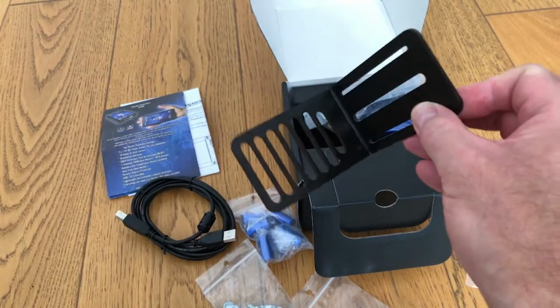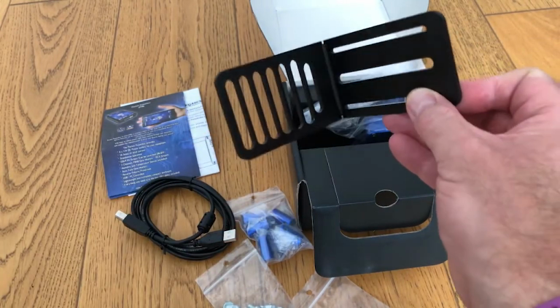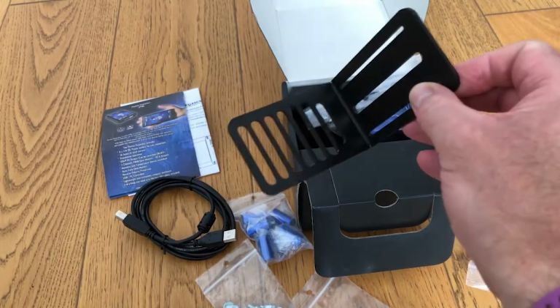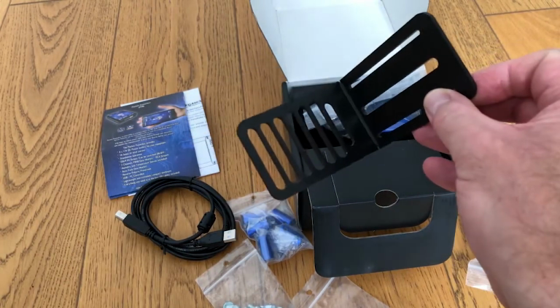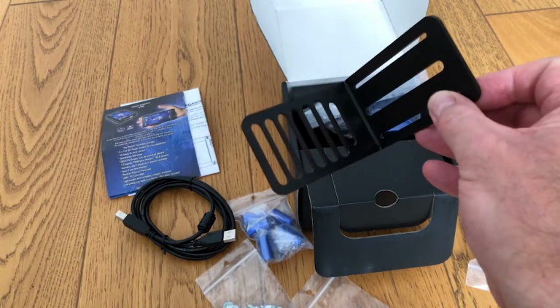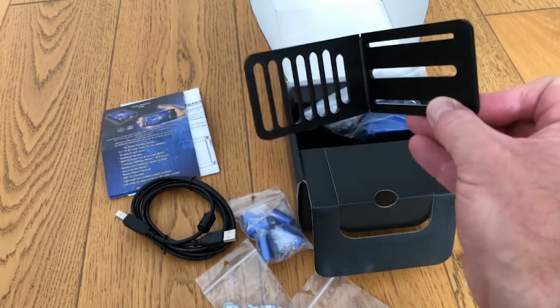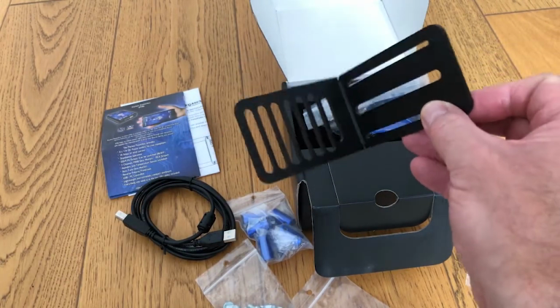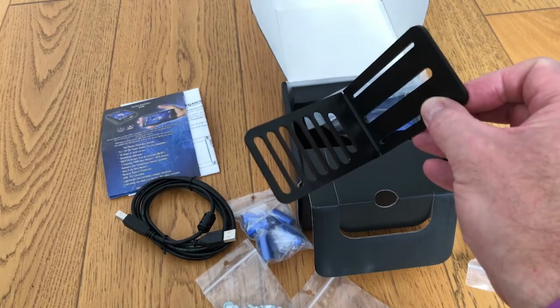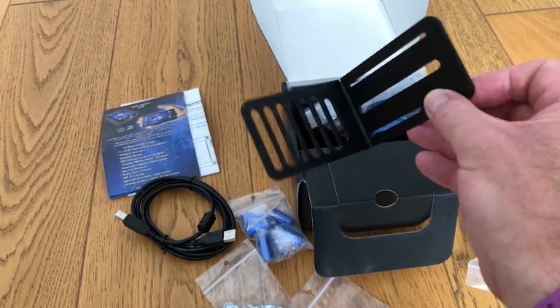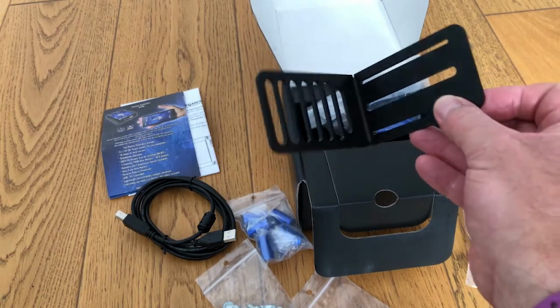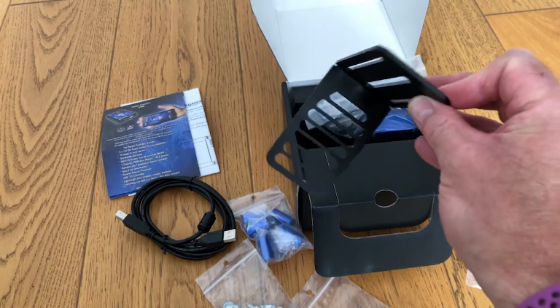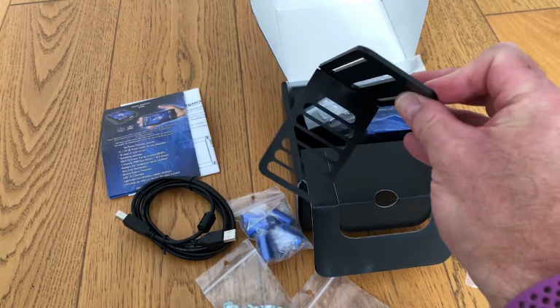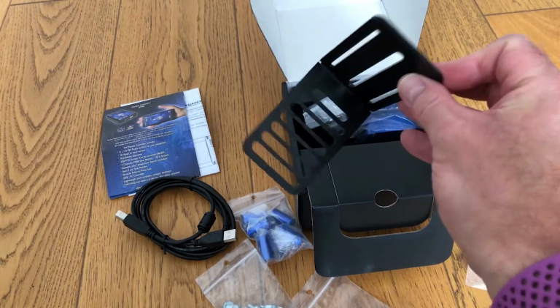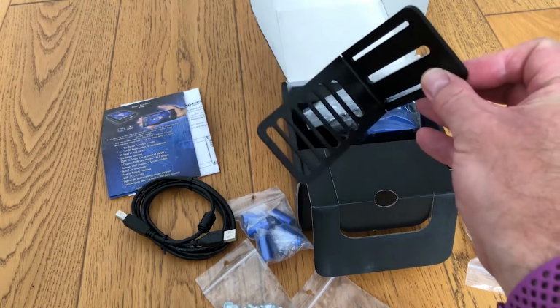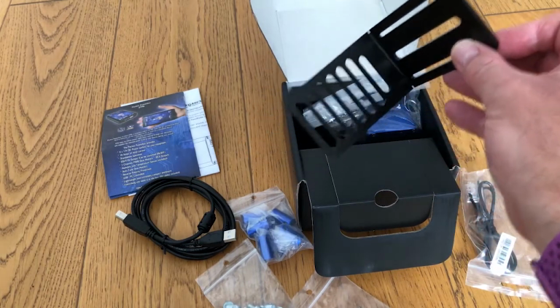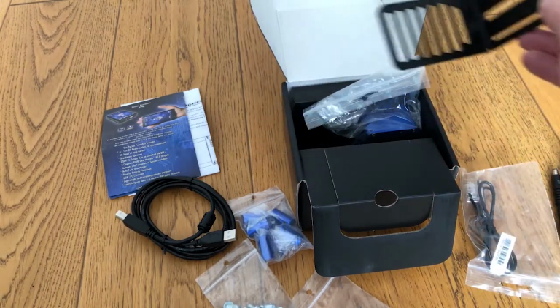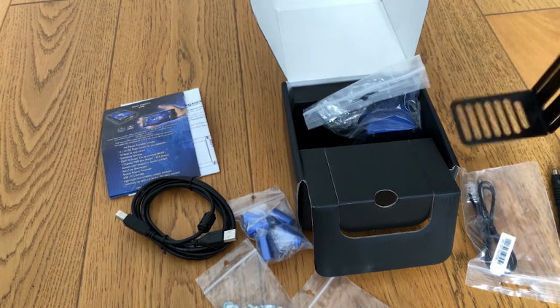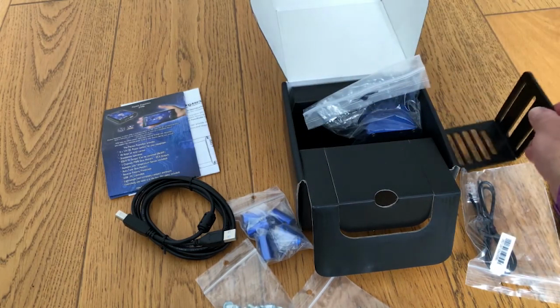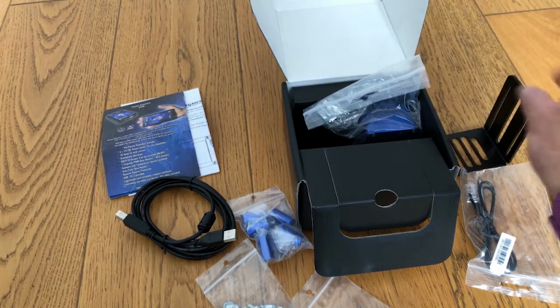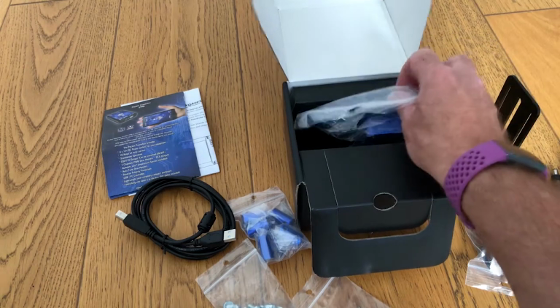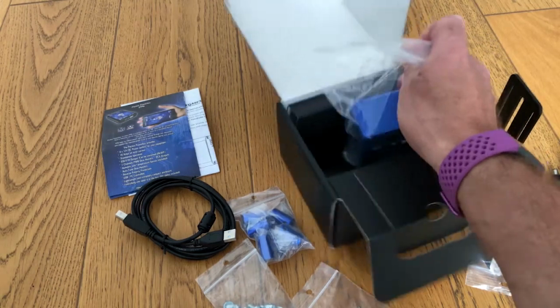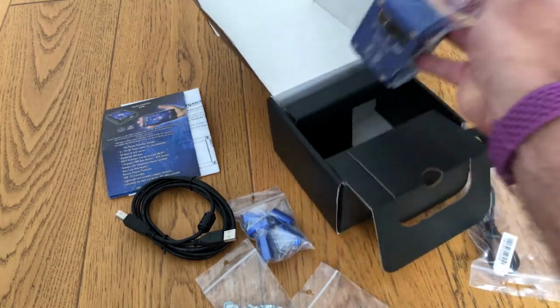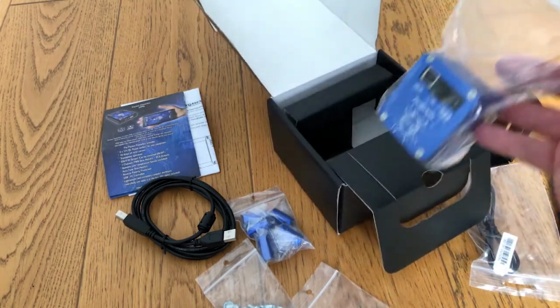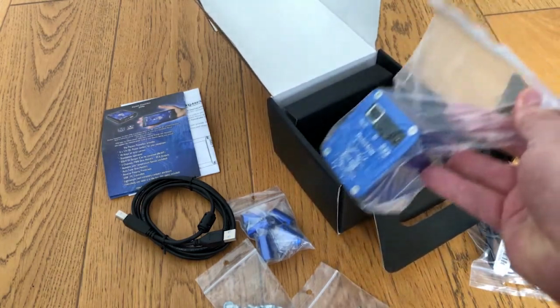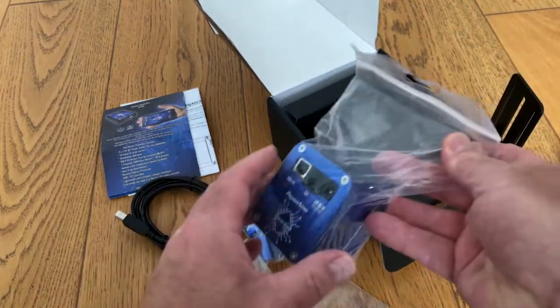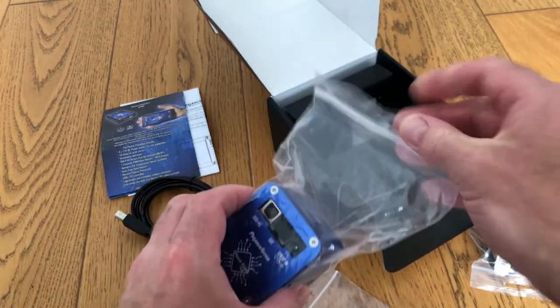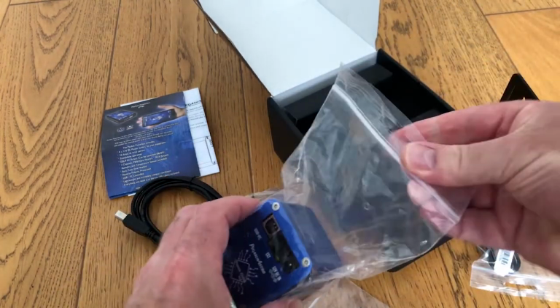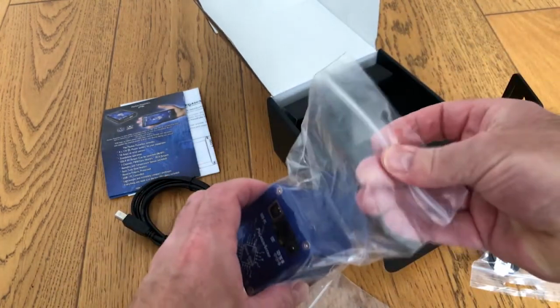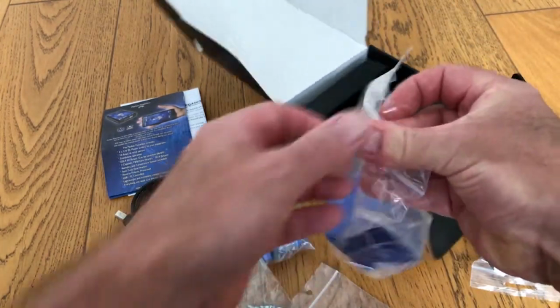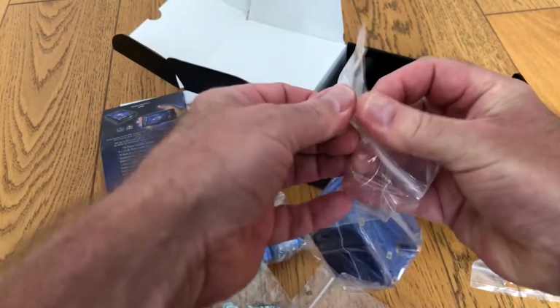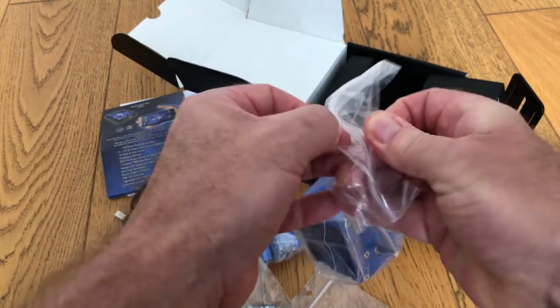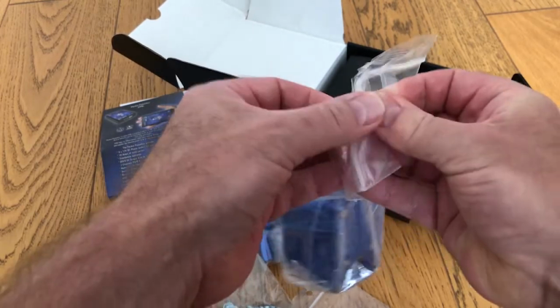Now, the Bresser Messier isn't one of those, but I think it'll fit, so we'll take a look at what we have to do. And then finally, this is the device itself.